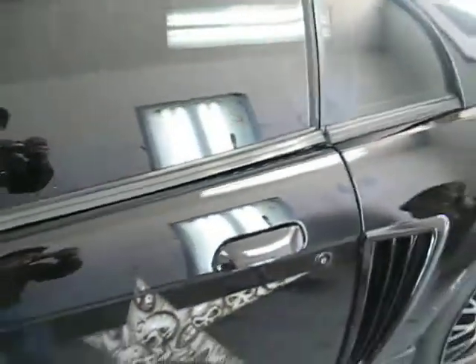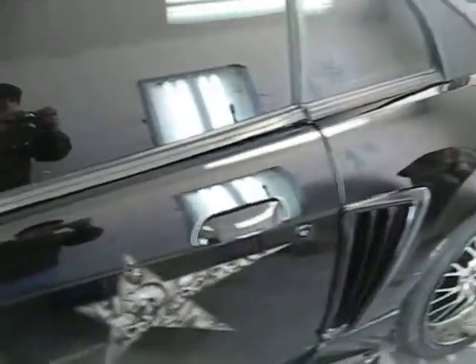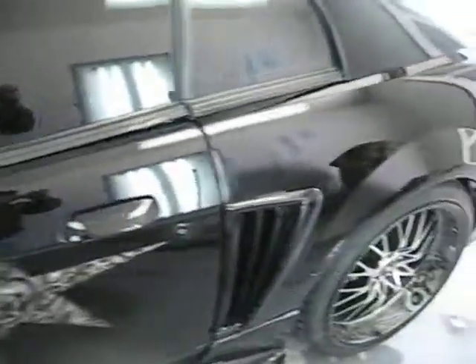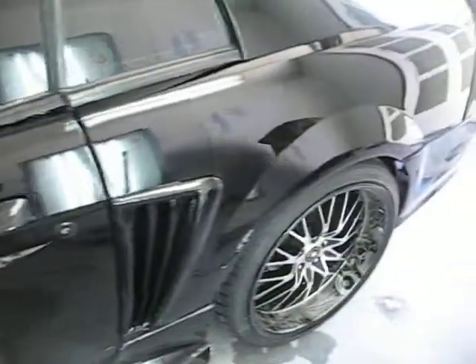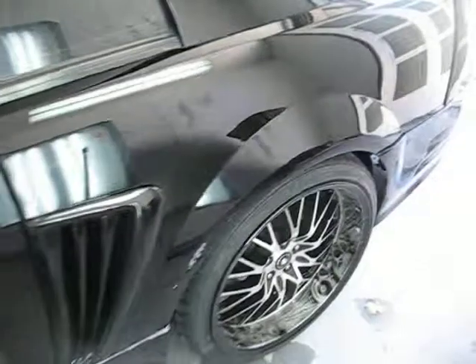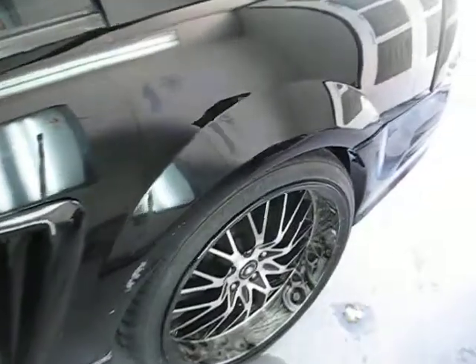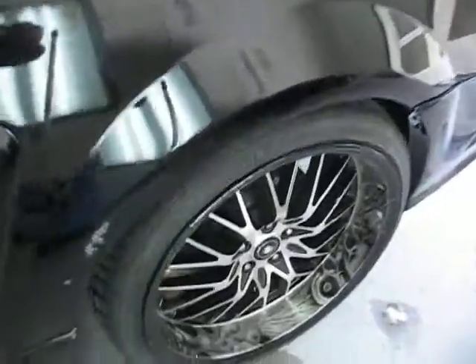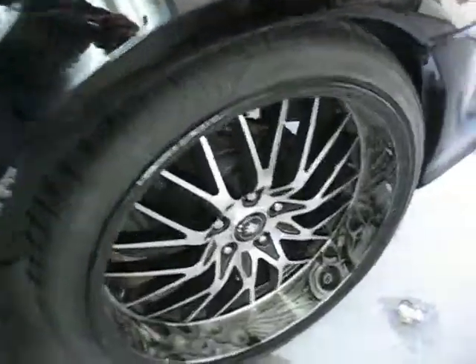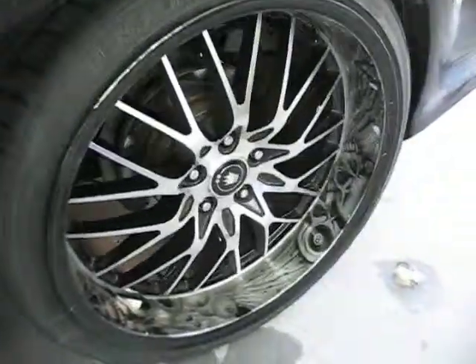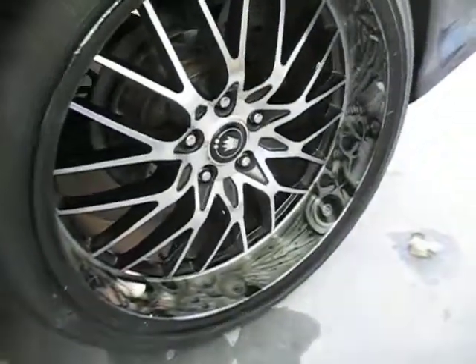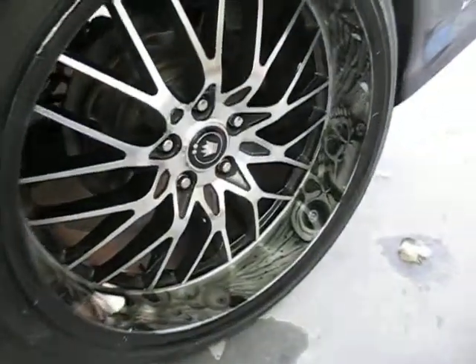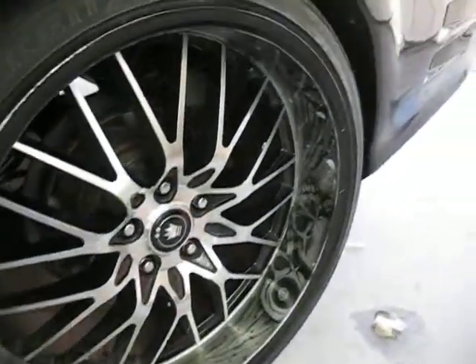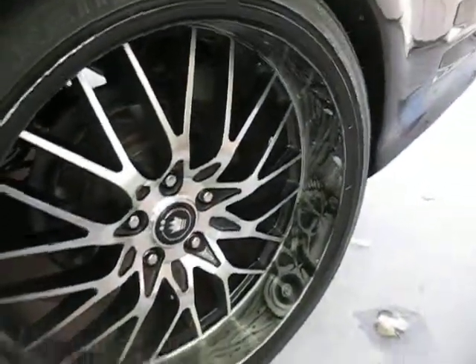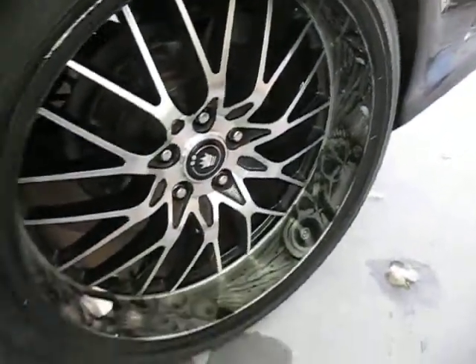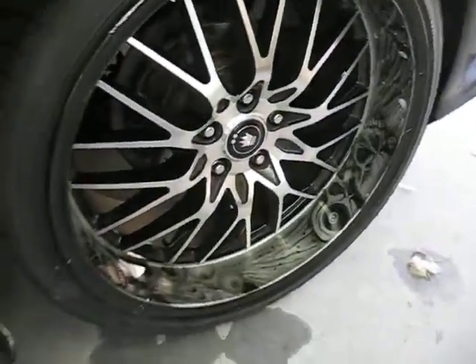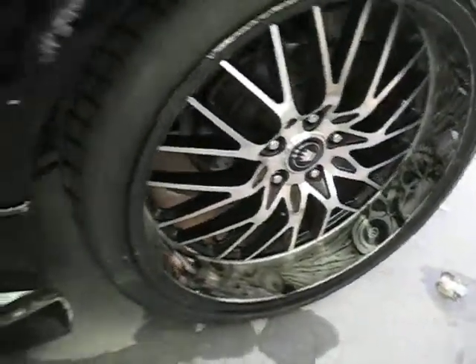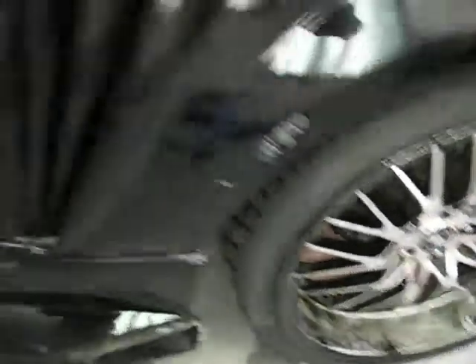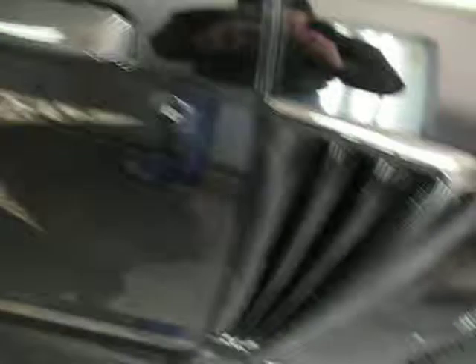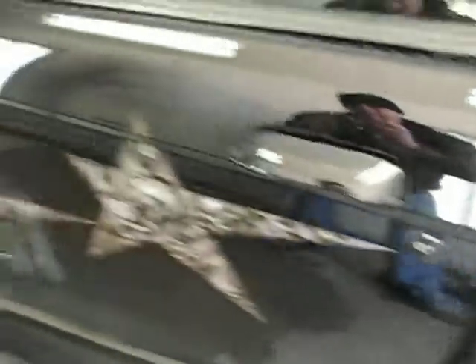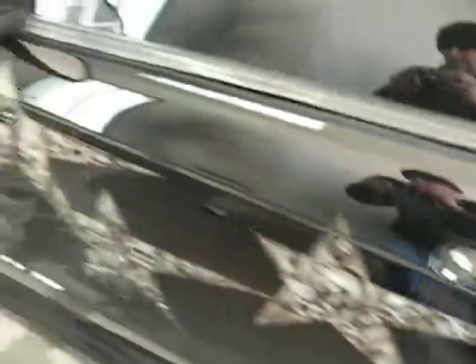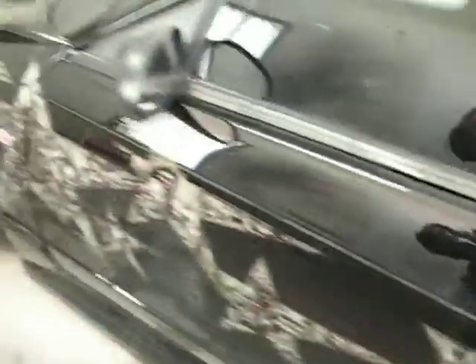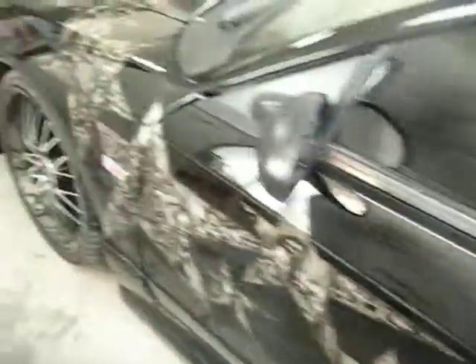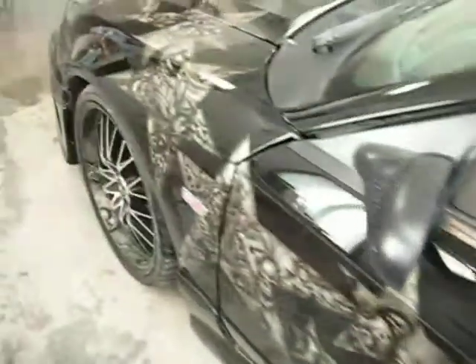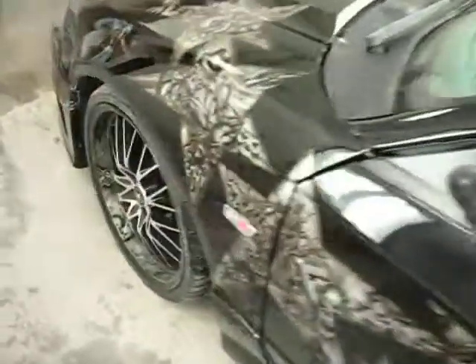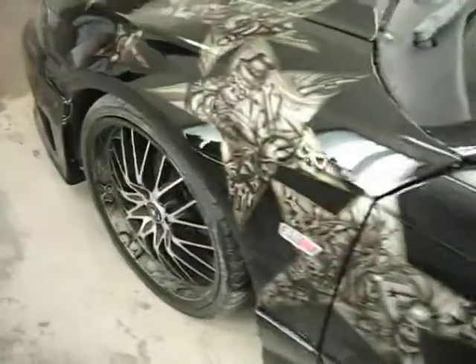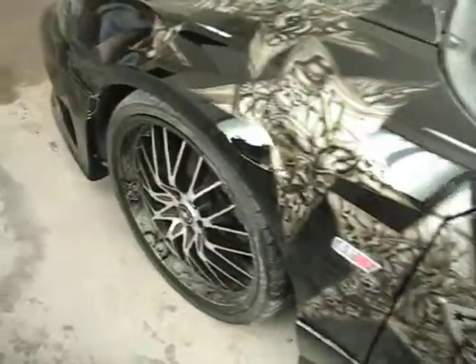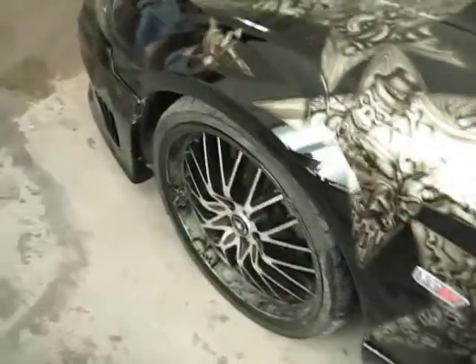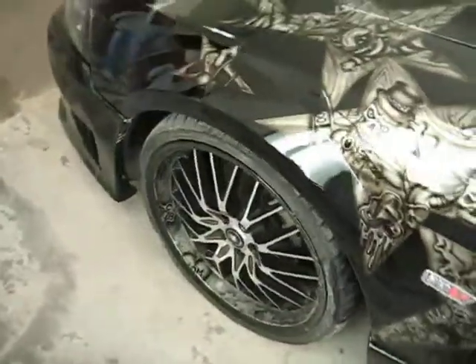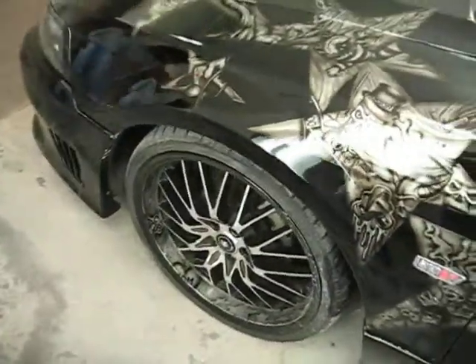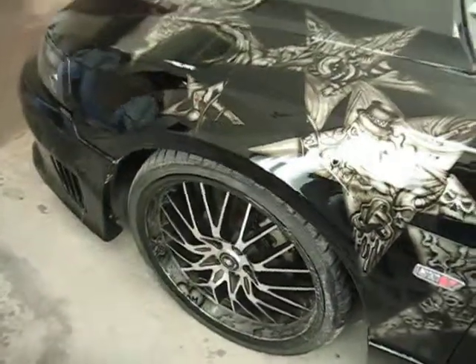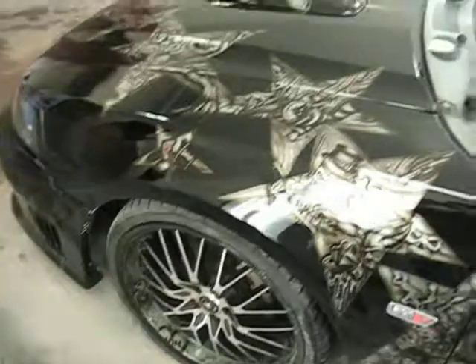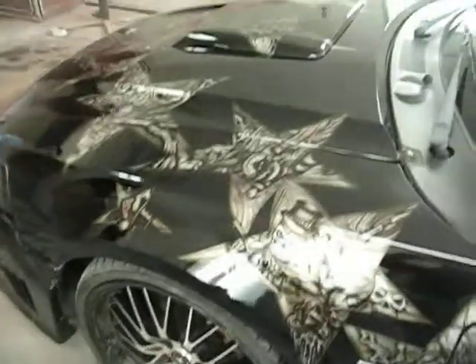I did the wheels too — inside the lip. Alright, on to the next project.